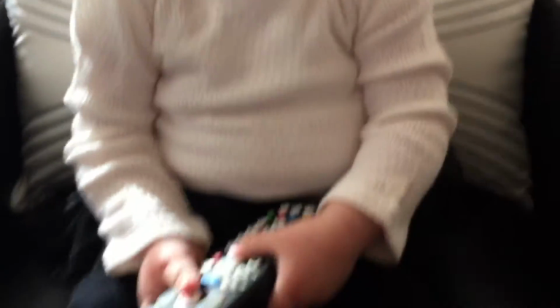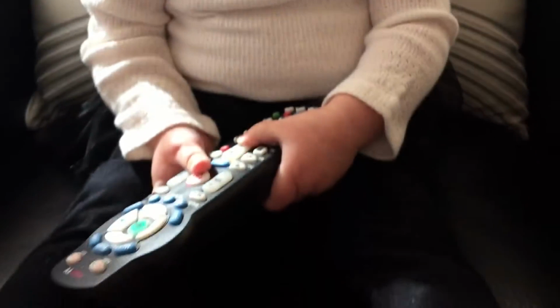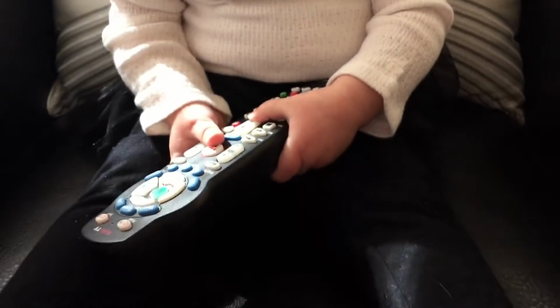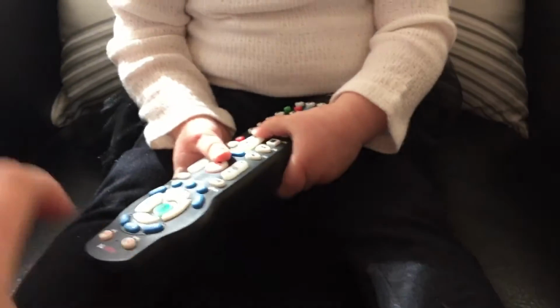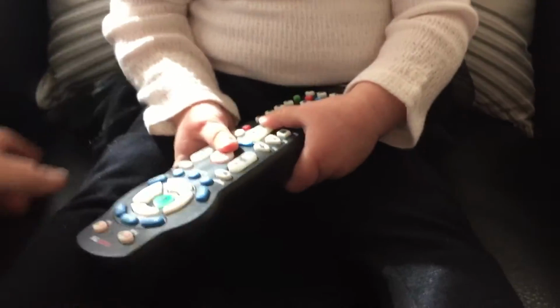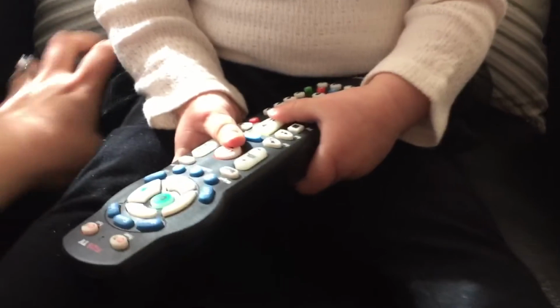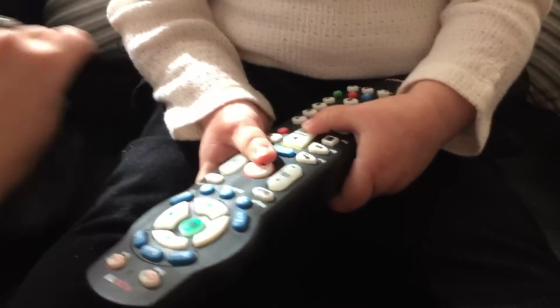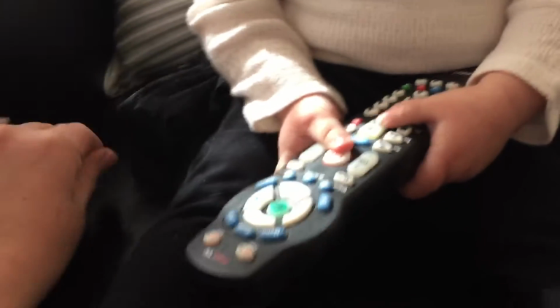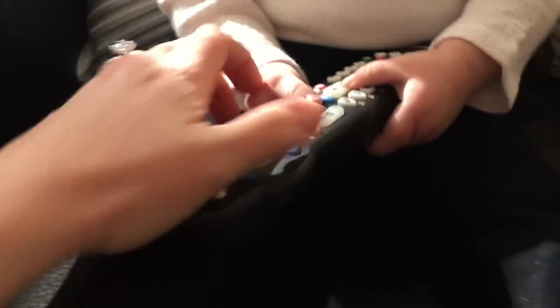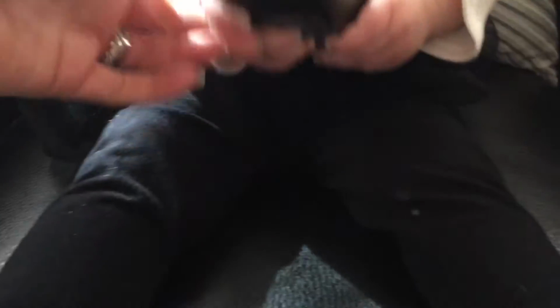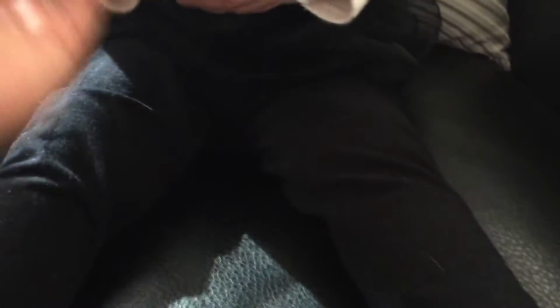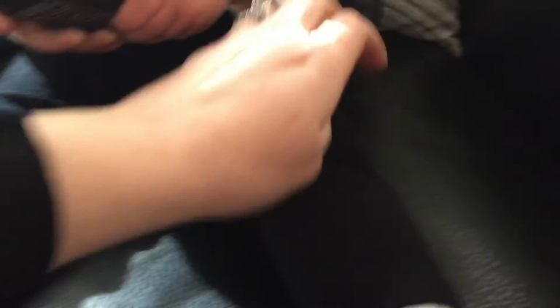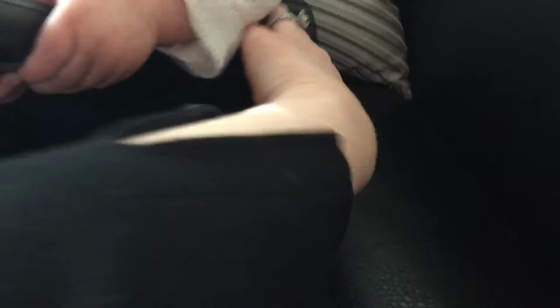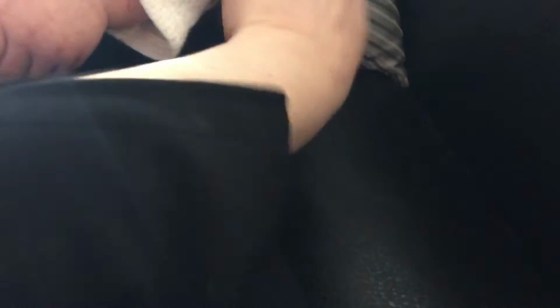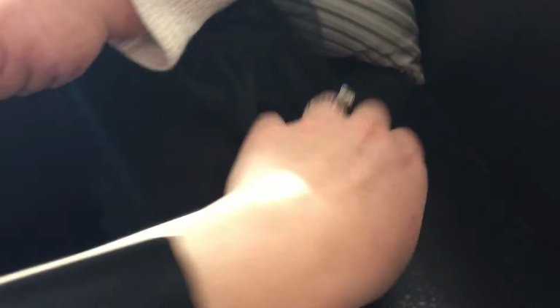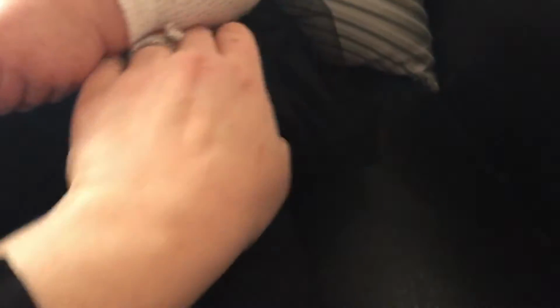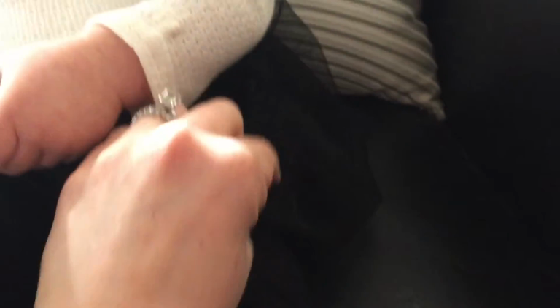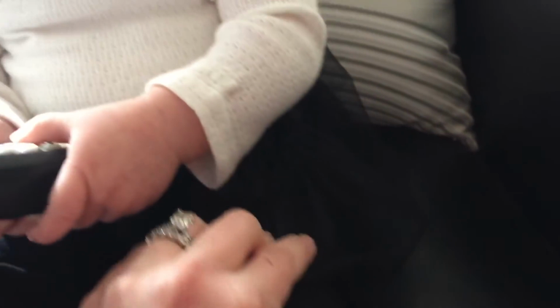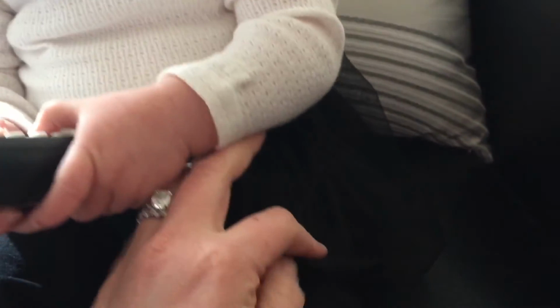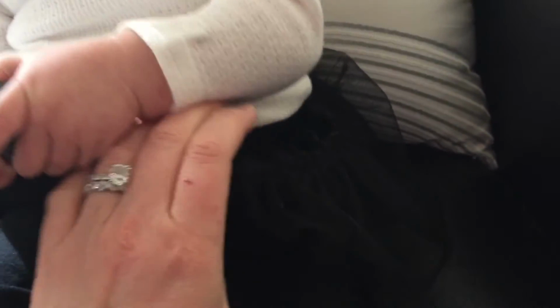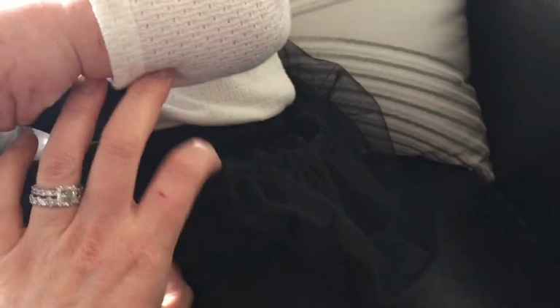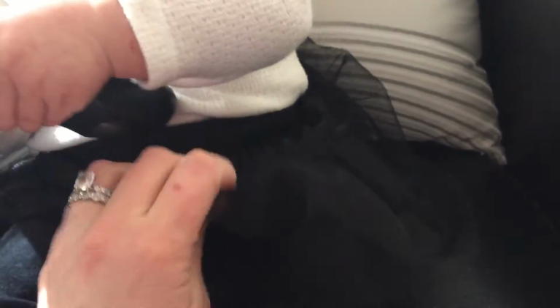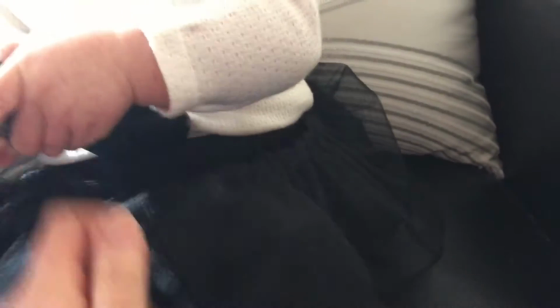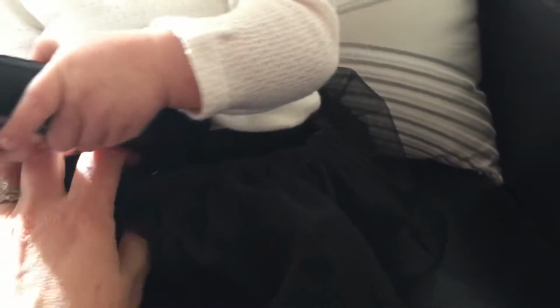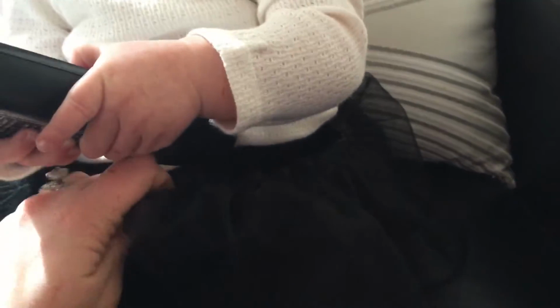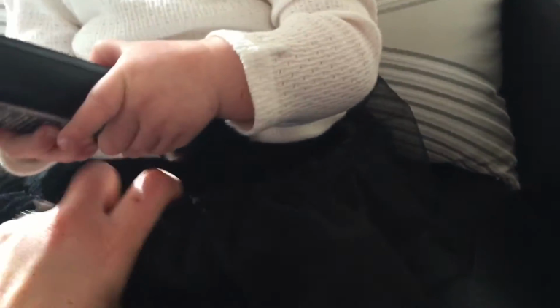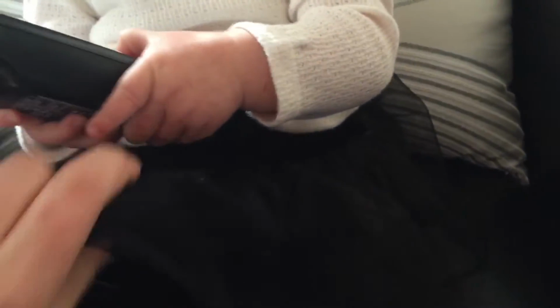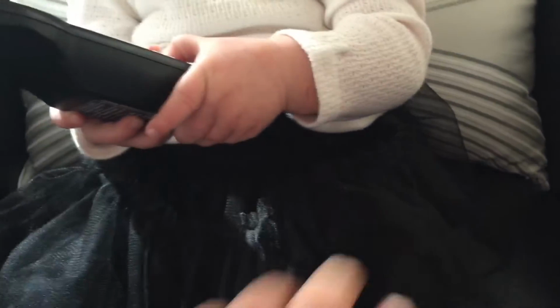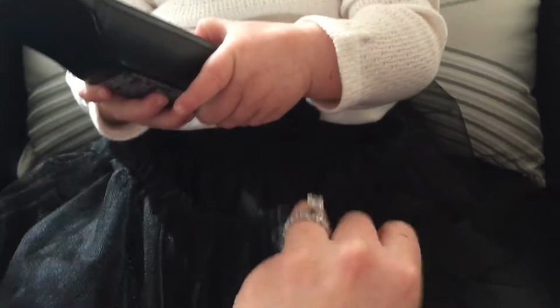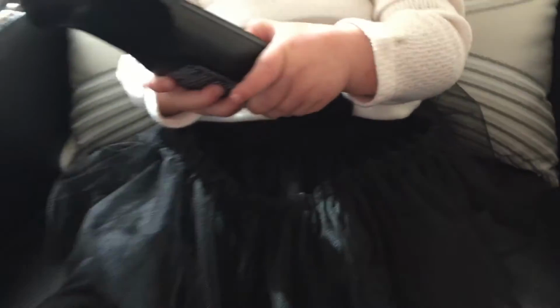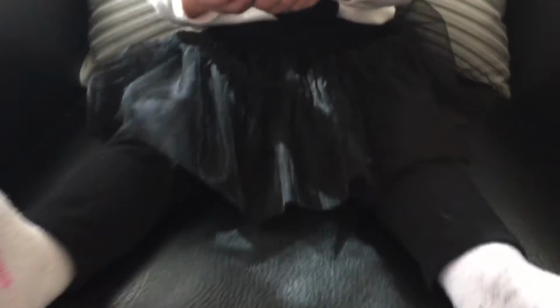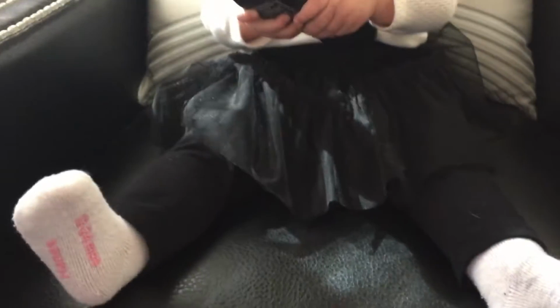Her pants are attached to a little tutu, so they're black leggings. They're attached to this little black tulle tutu that flares out.